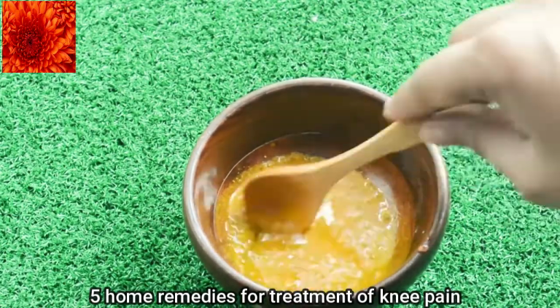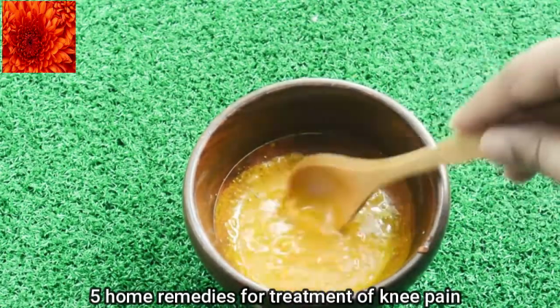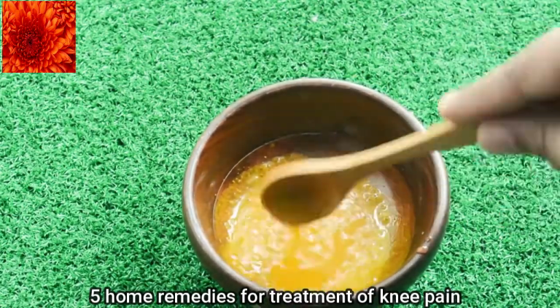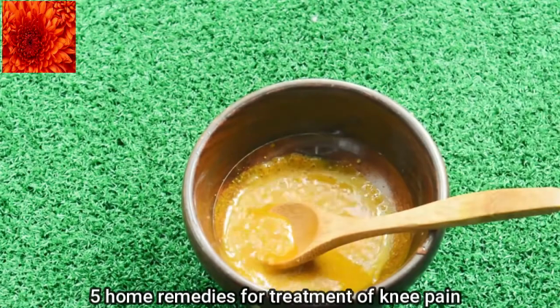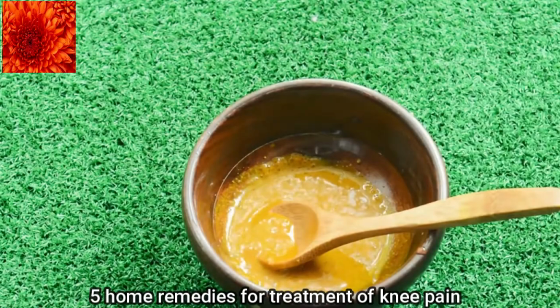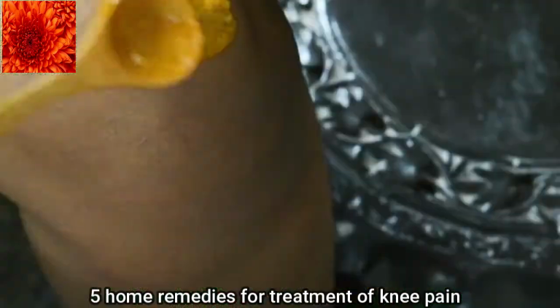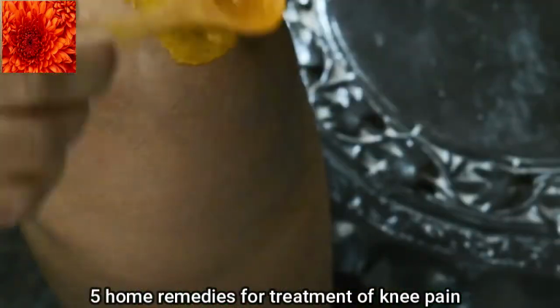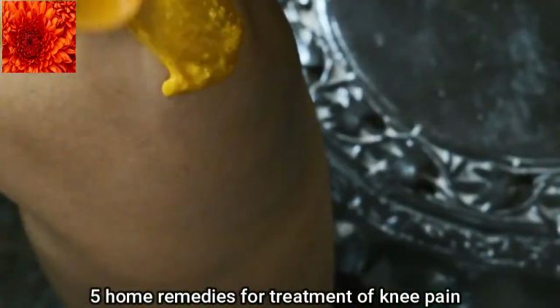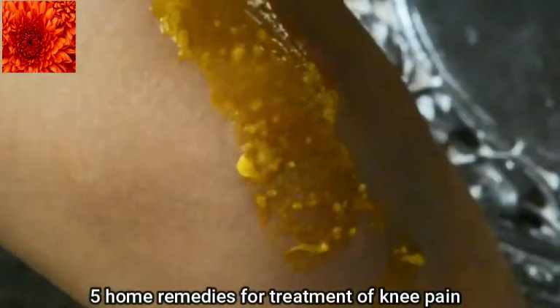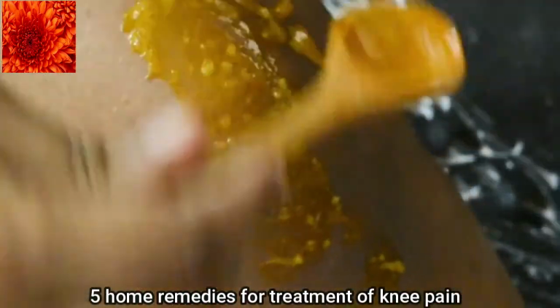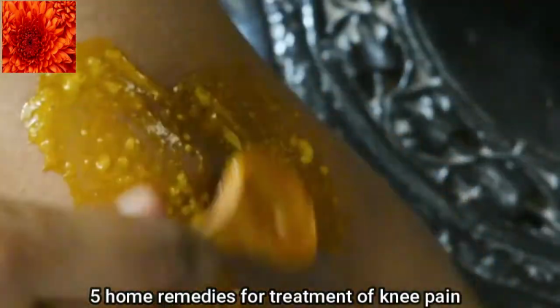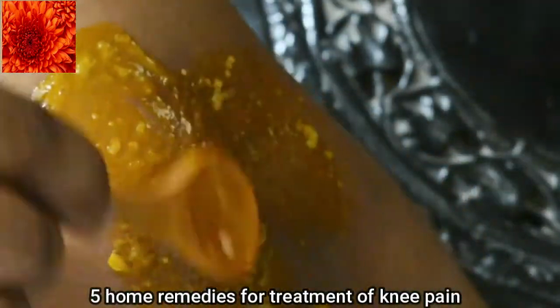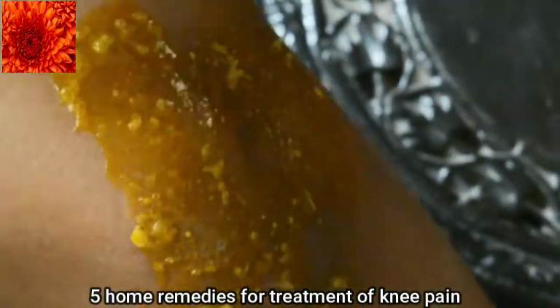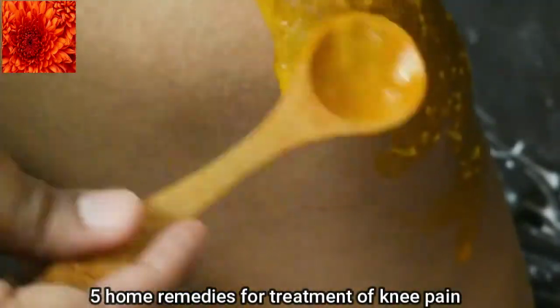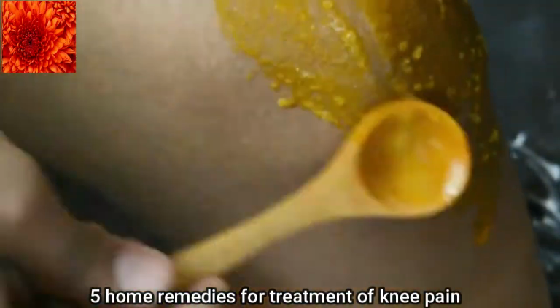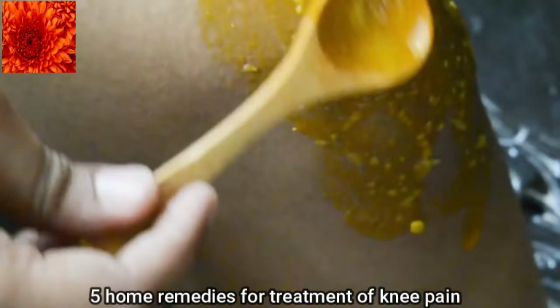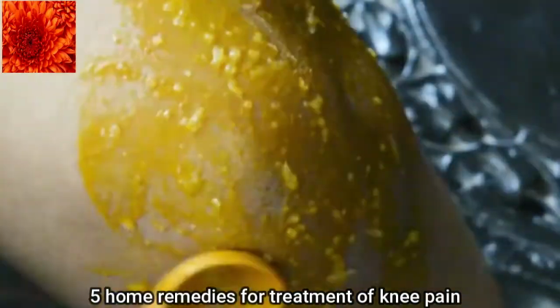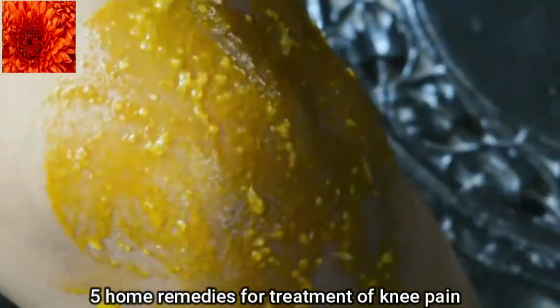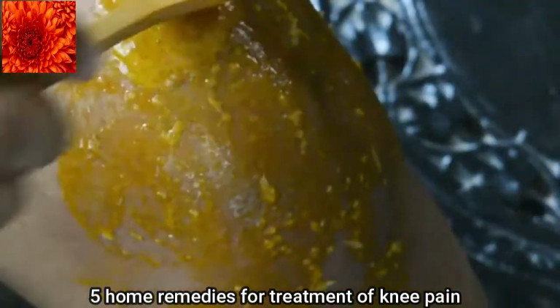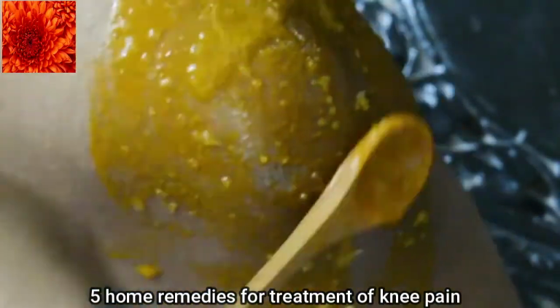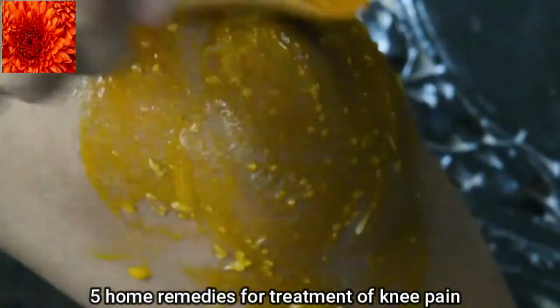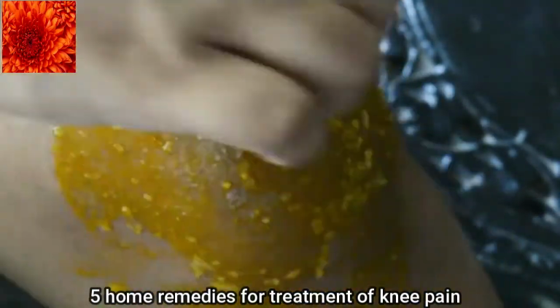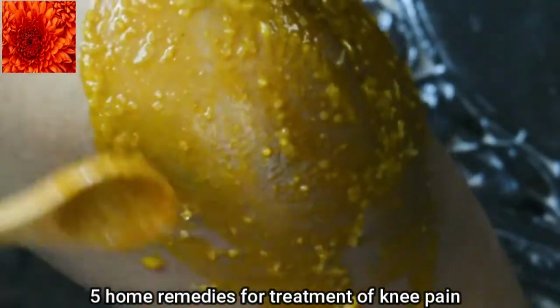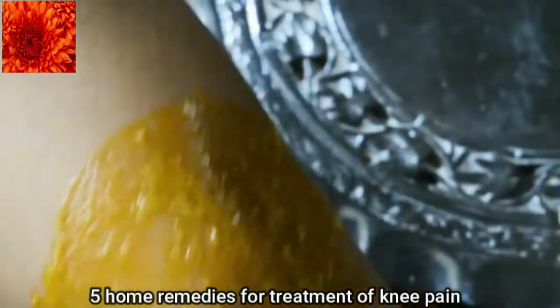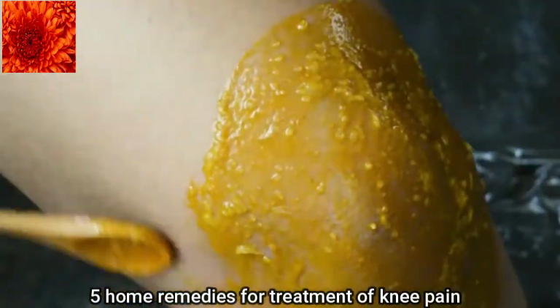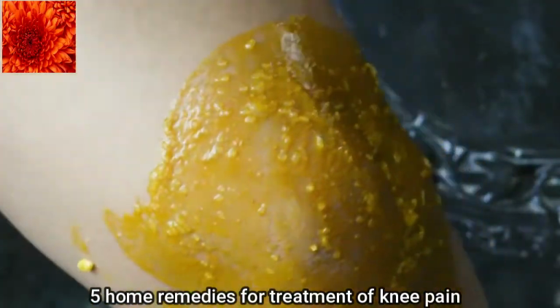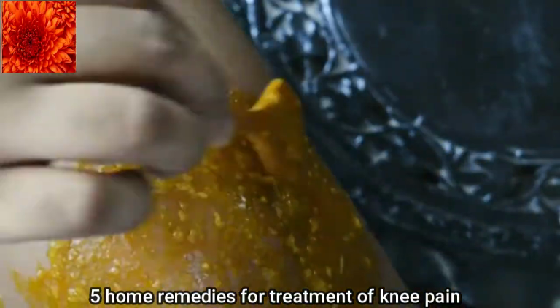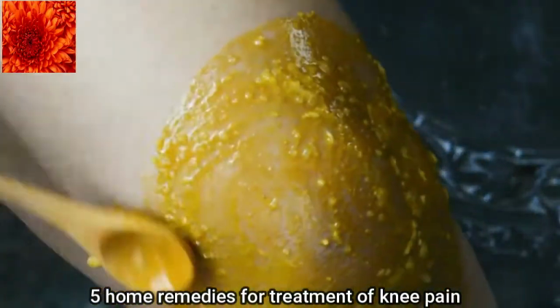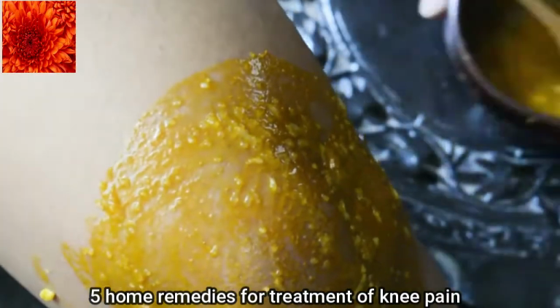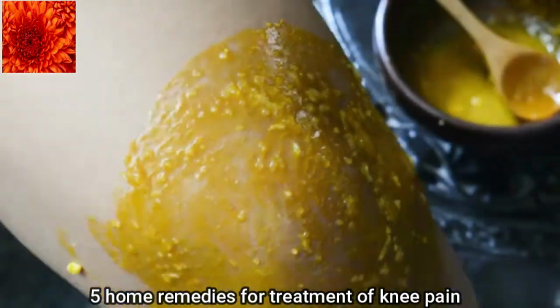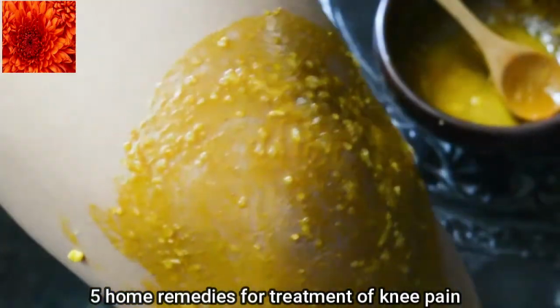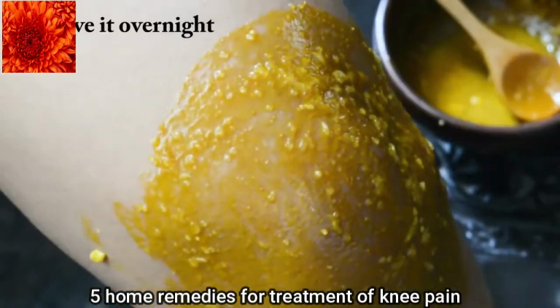Apply this mixture and leave it overnight. Another way to use rock salt is to put it in a cloth bag, heat it up either on a hot pan or in the microwave, and apply it as a hot pack on your knee.